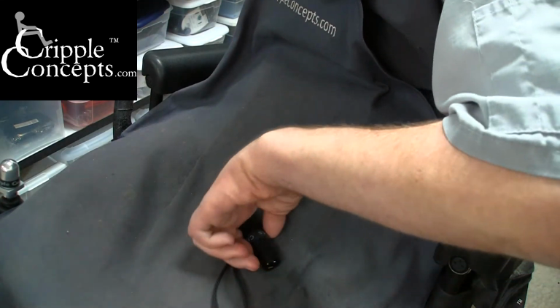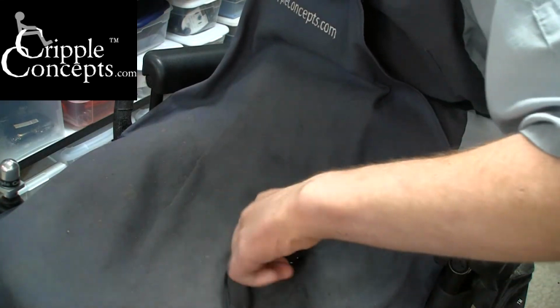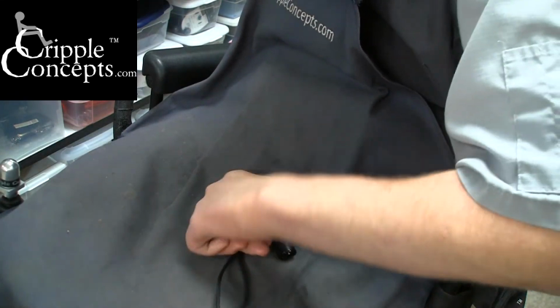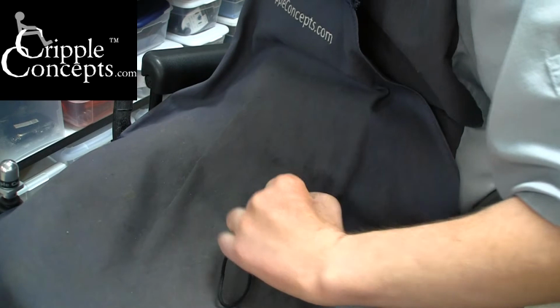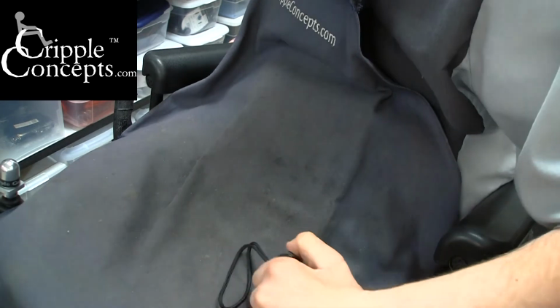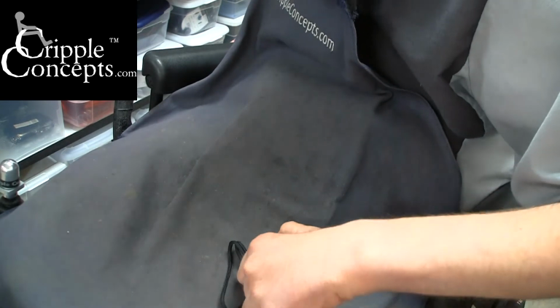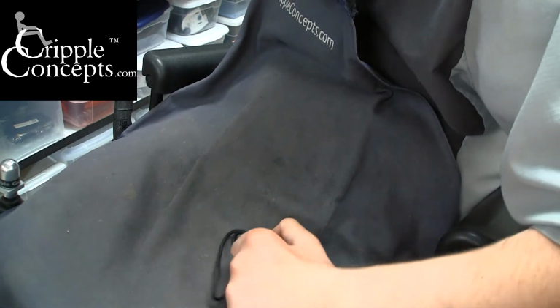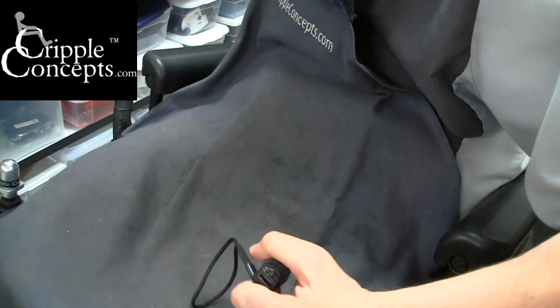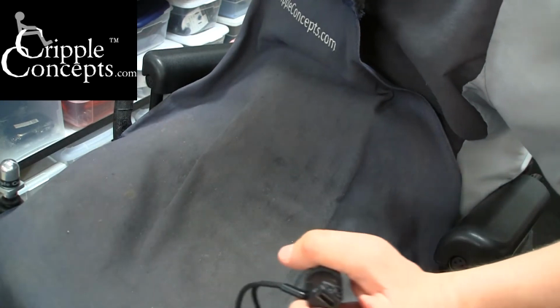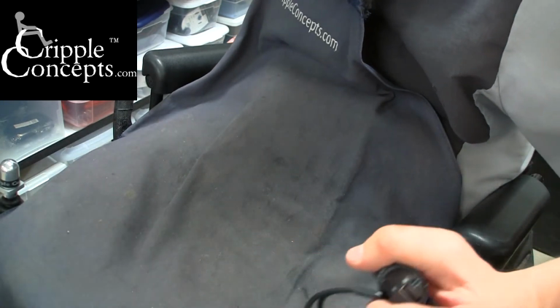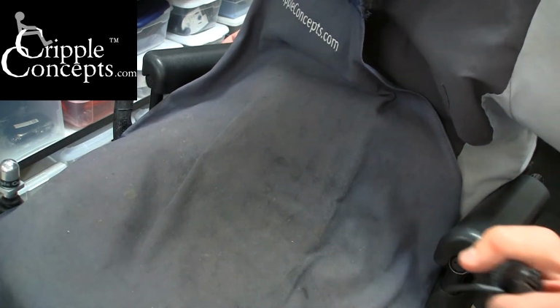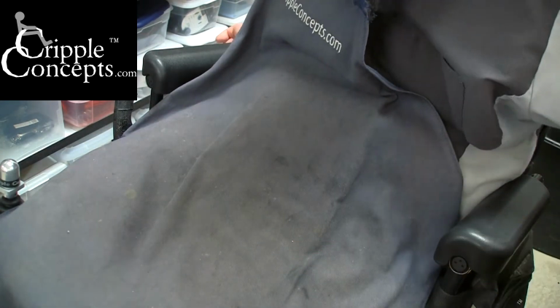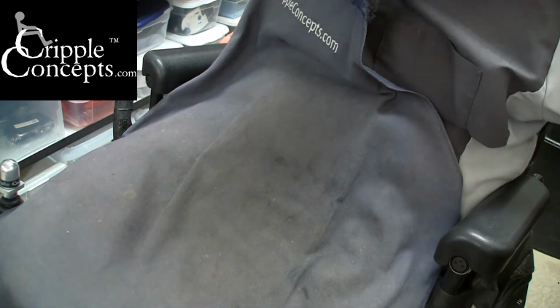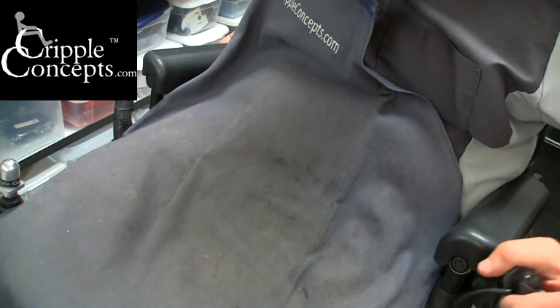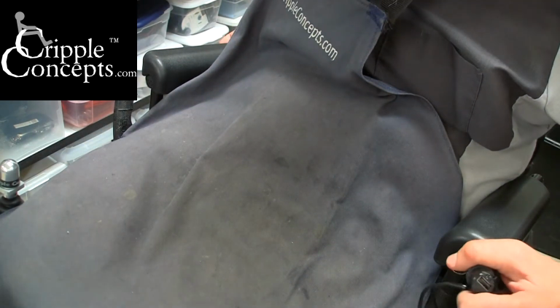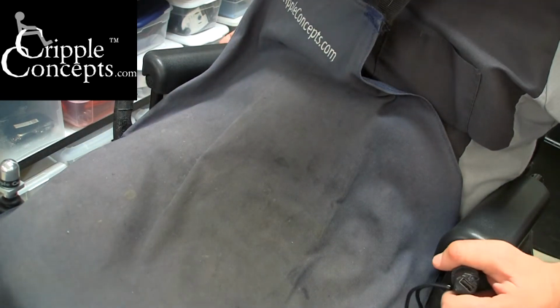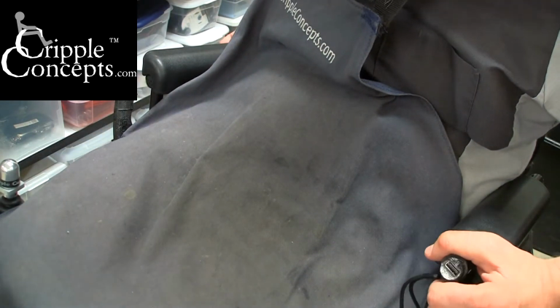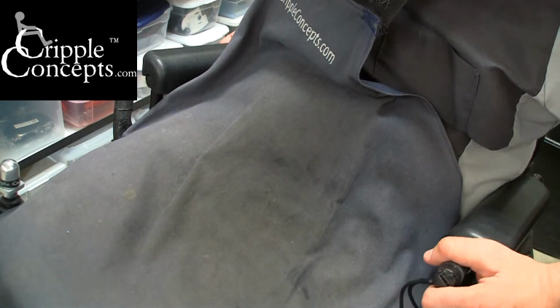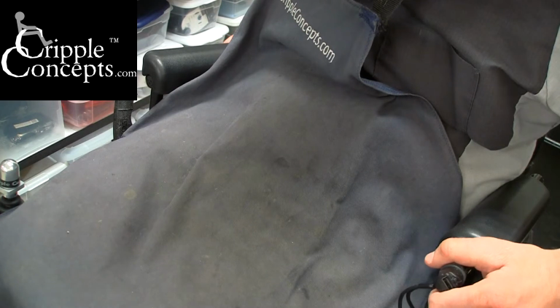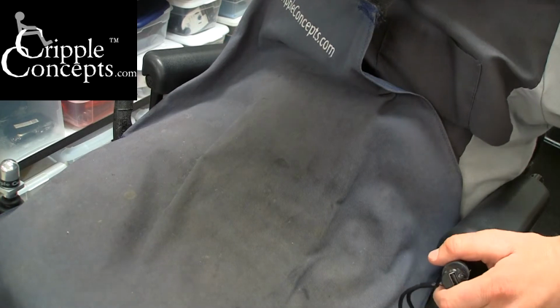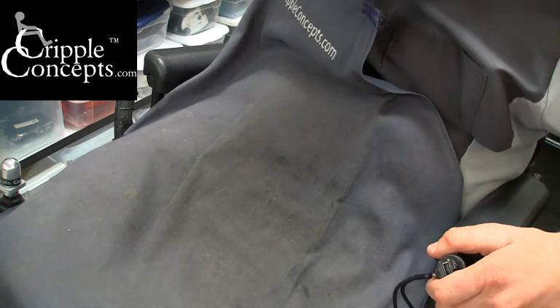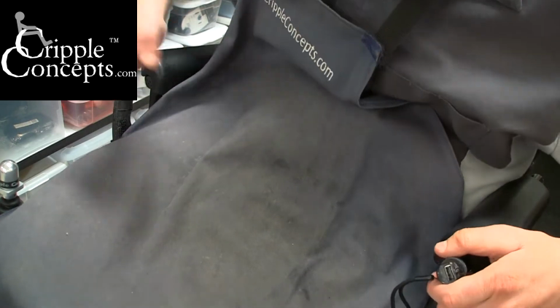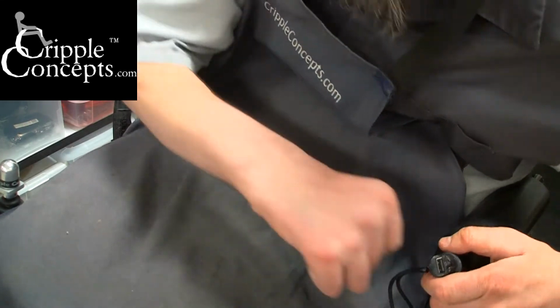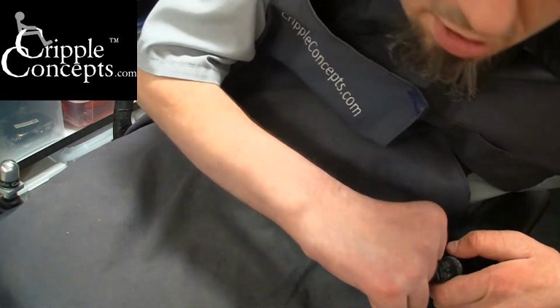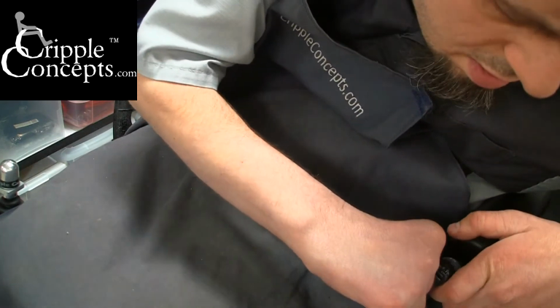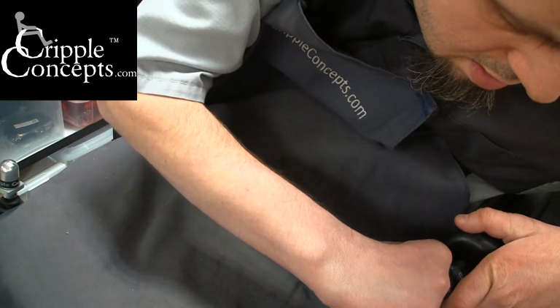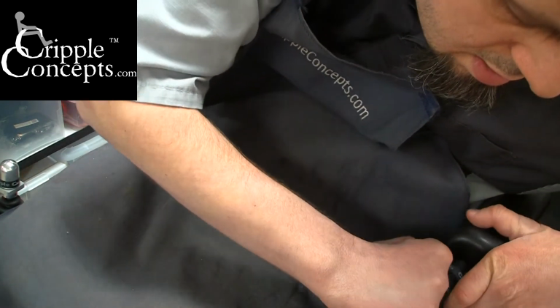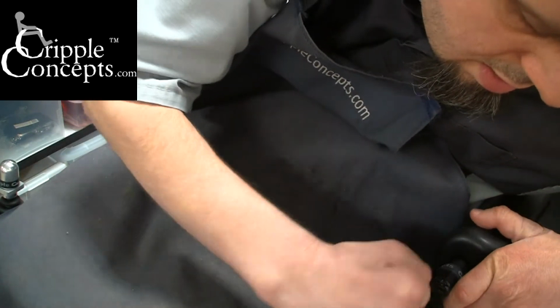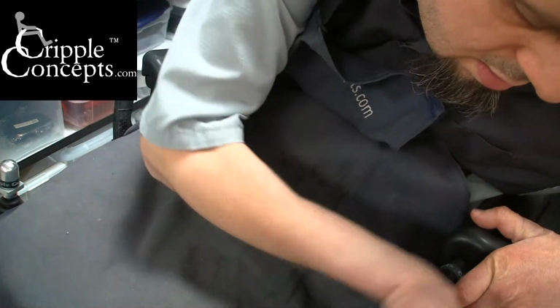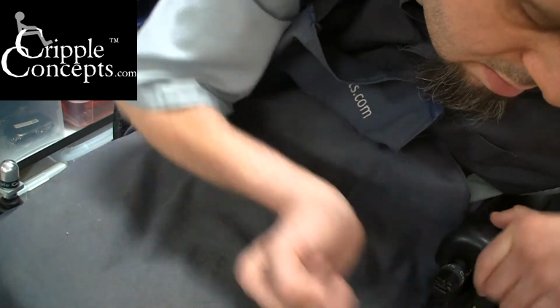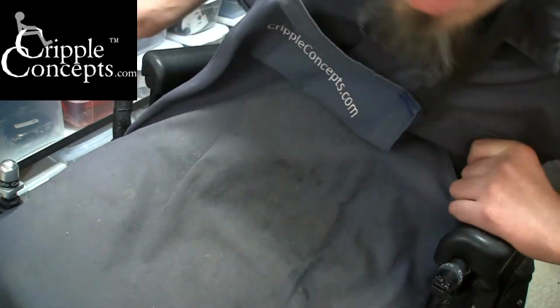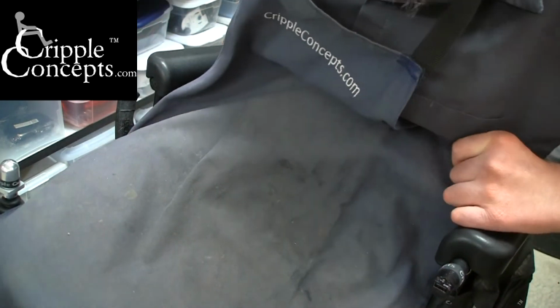They simply plug in to the charge port on the wheelchair or scooter — in this case it's in the front of this armrest on my Invacare chair. Plugs right in.